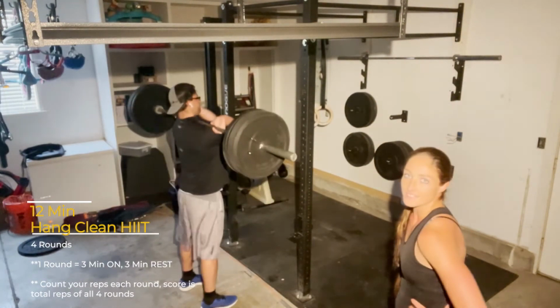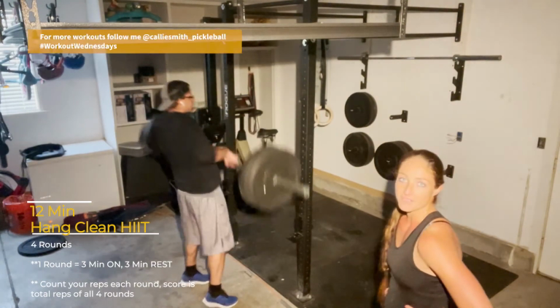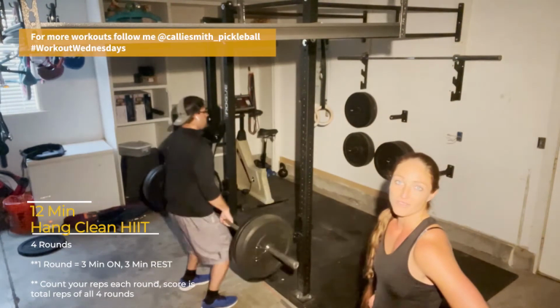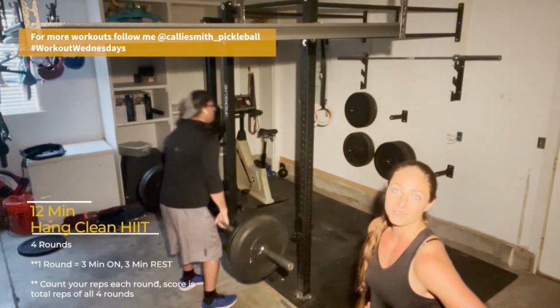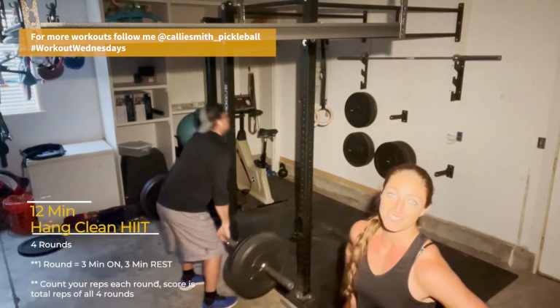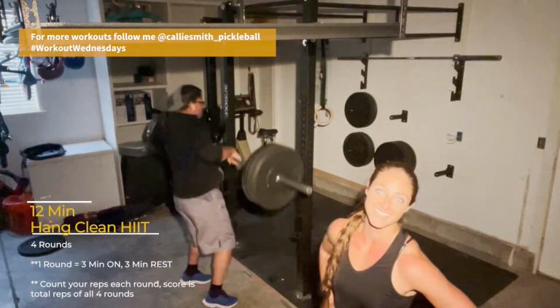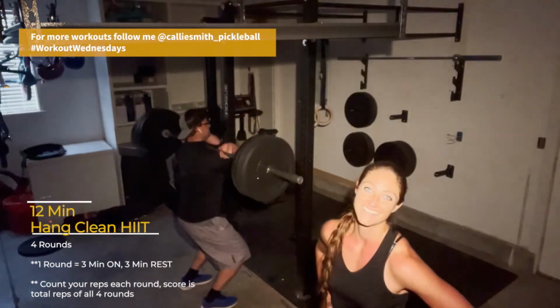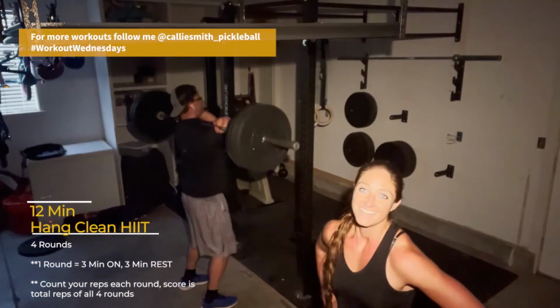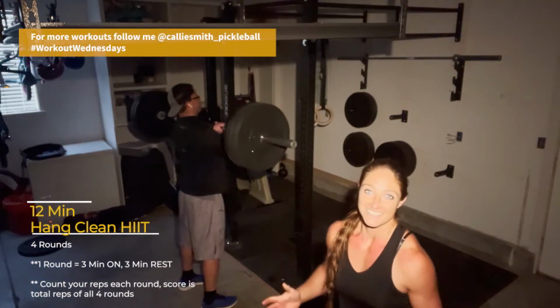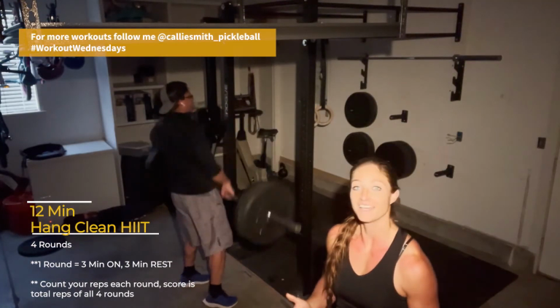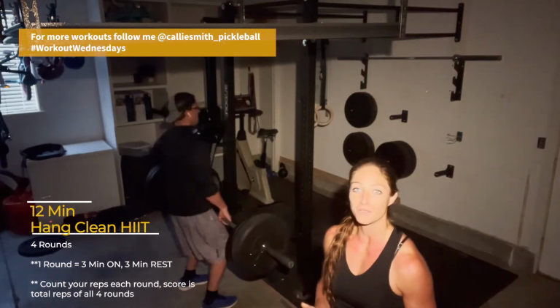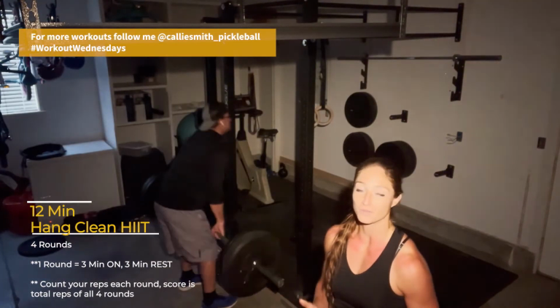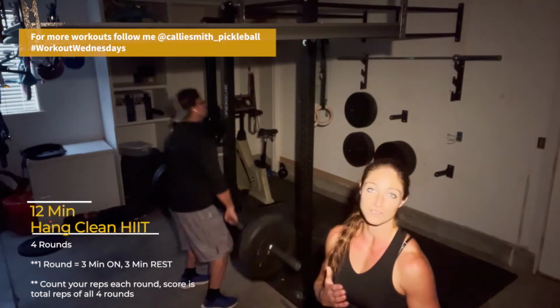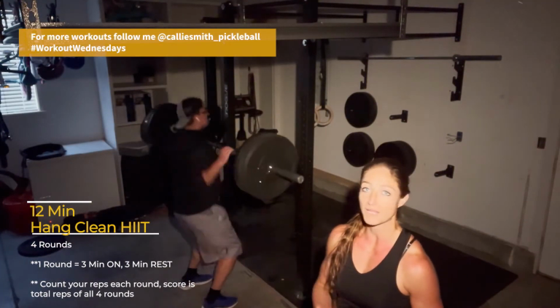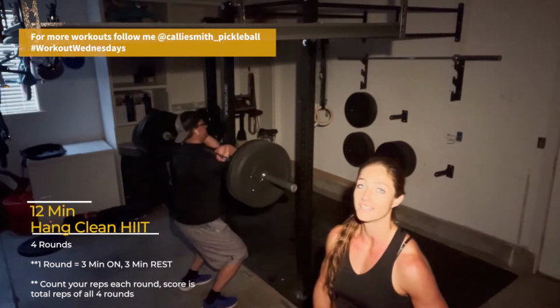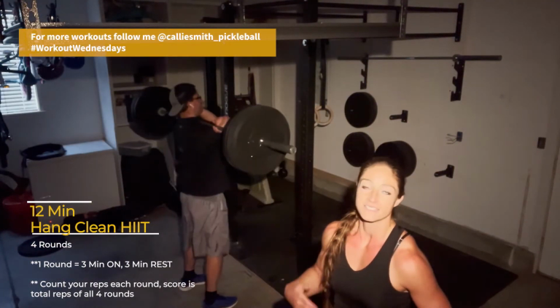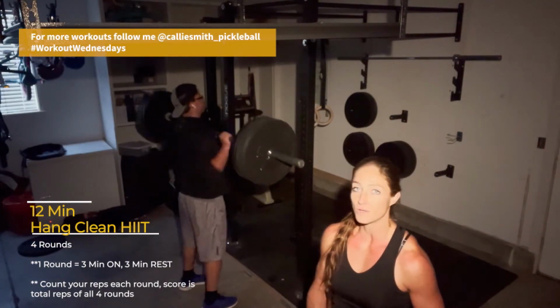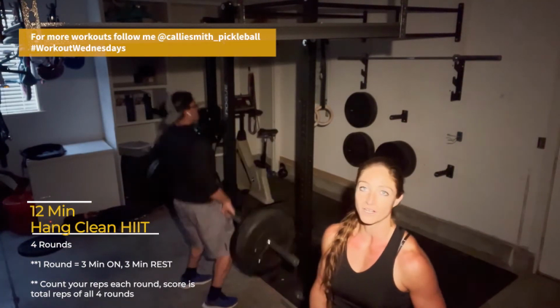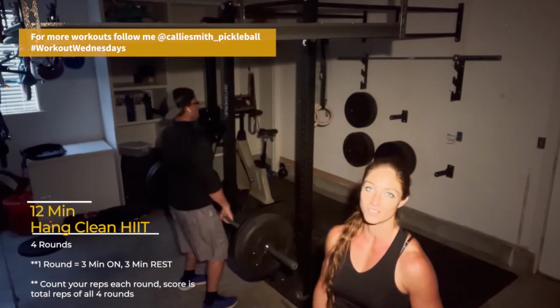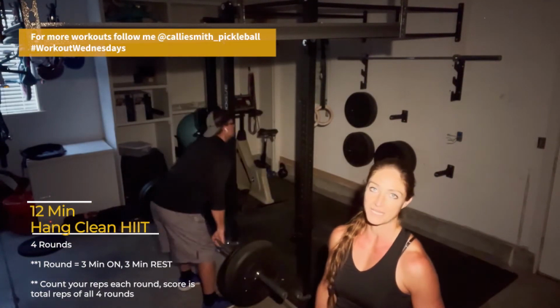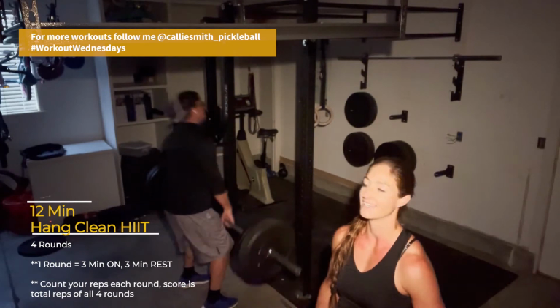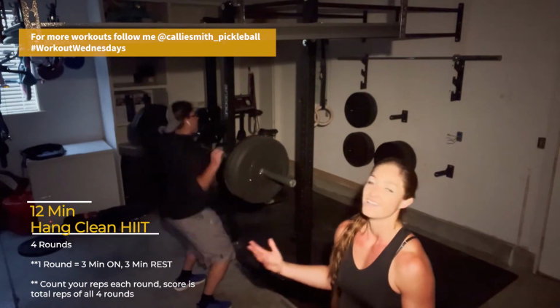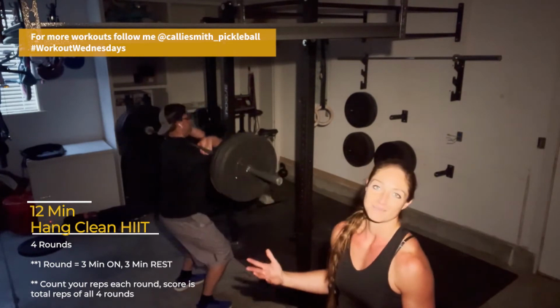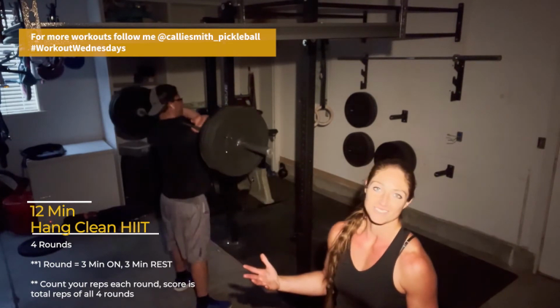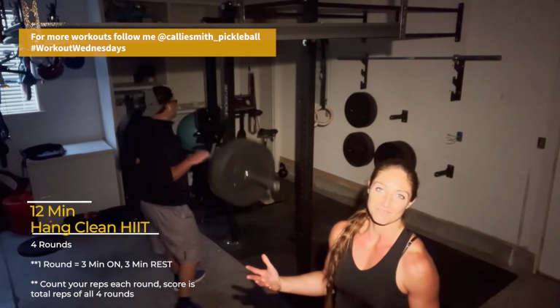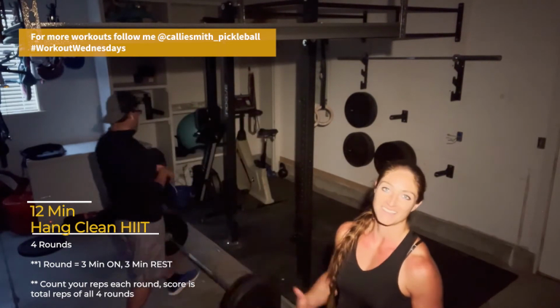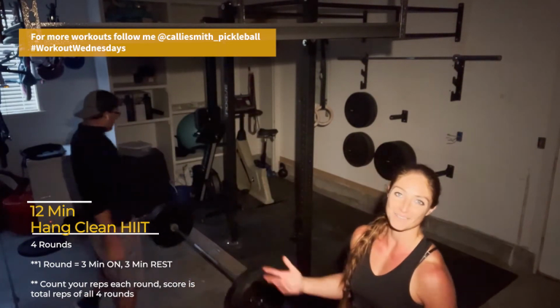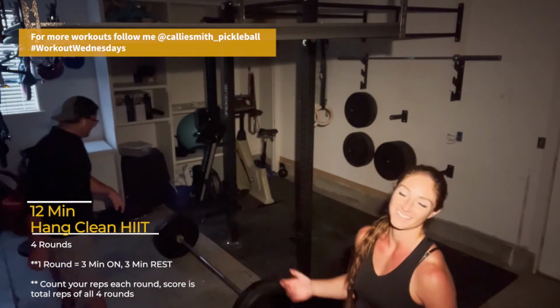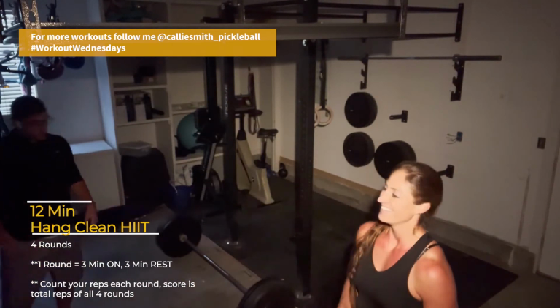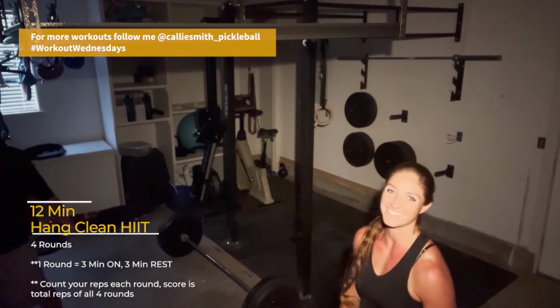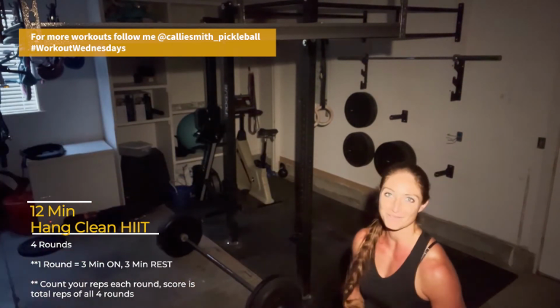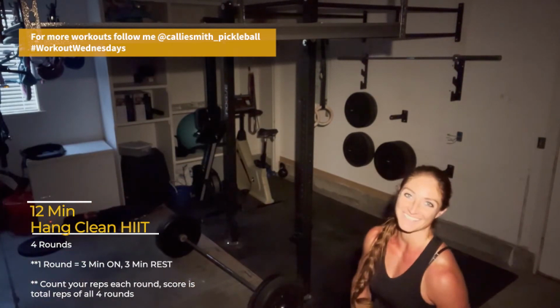Sometimes it's really fun to do it with someone else. They help motivate you to be better. You push yourself one more rep to do your best, because my husband's always doing that. Even when we're working out.